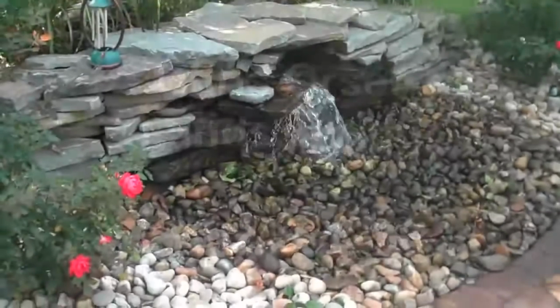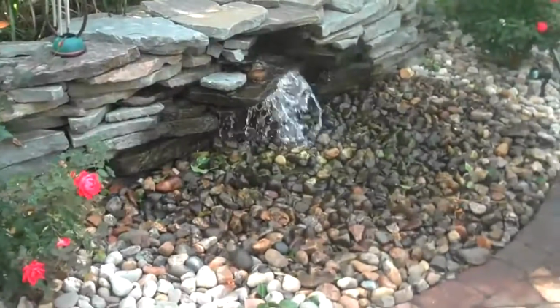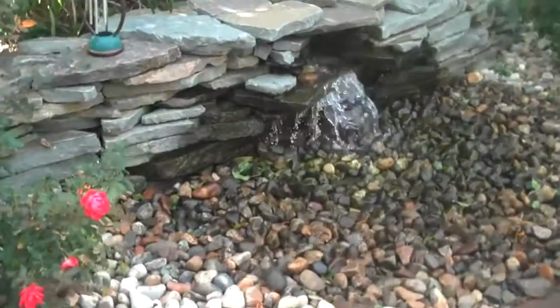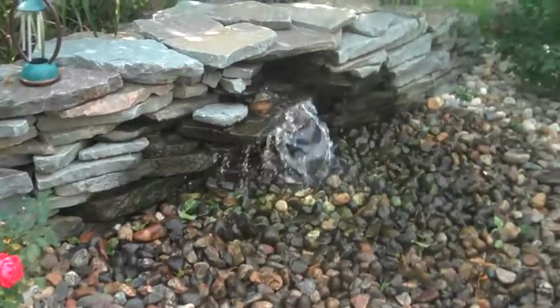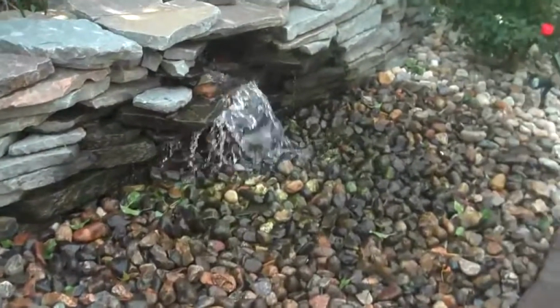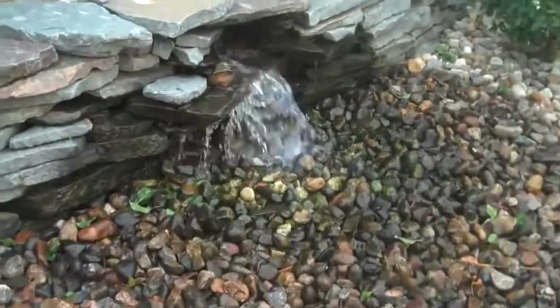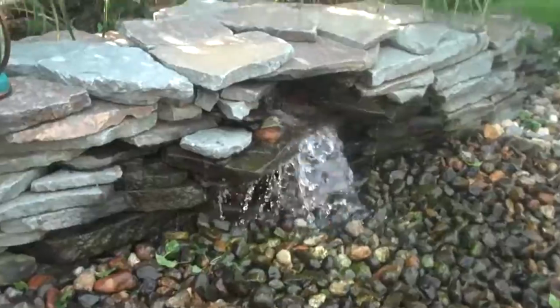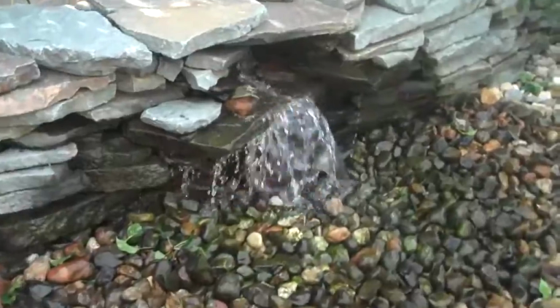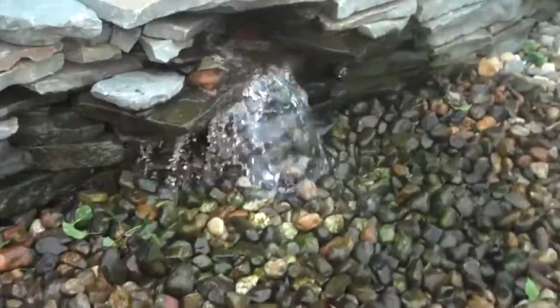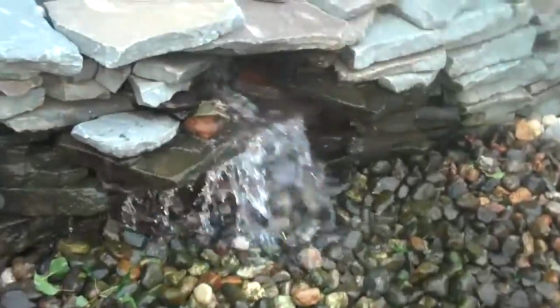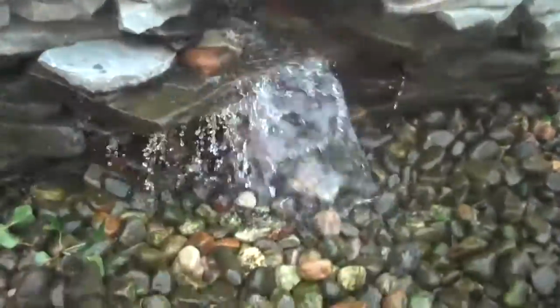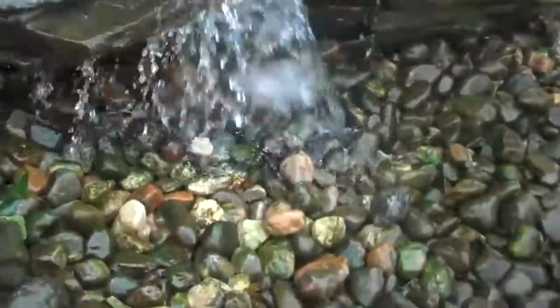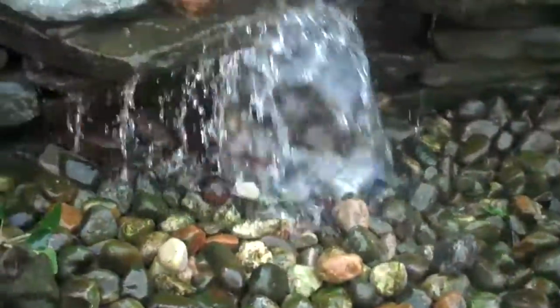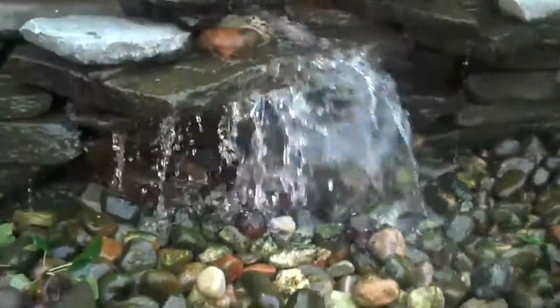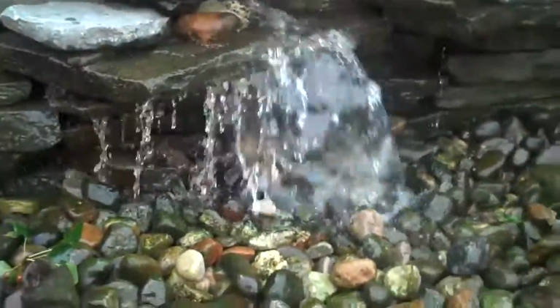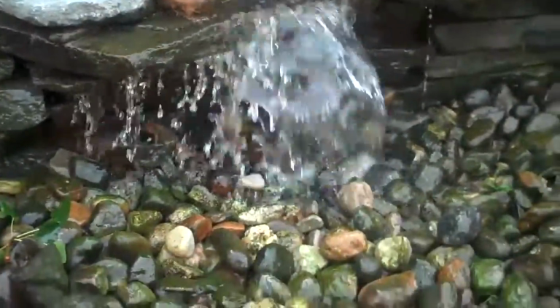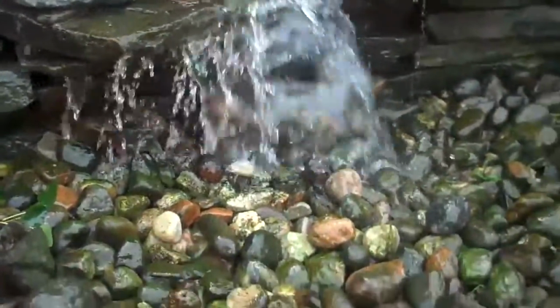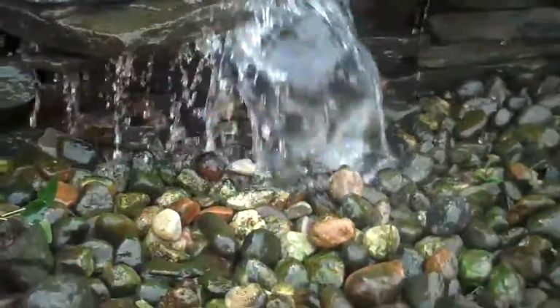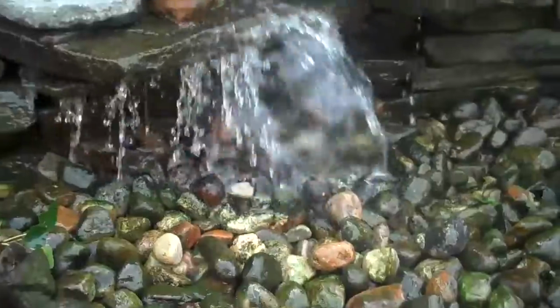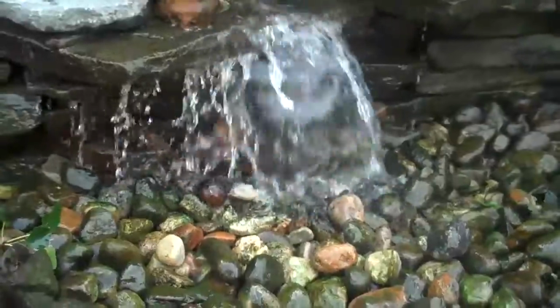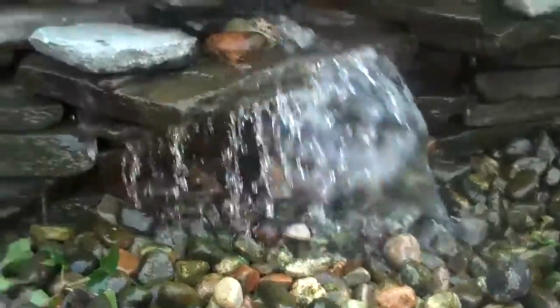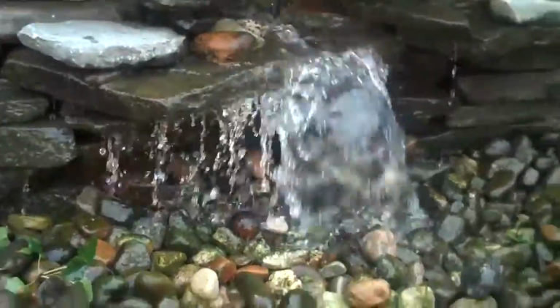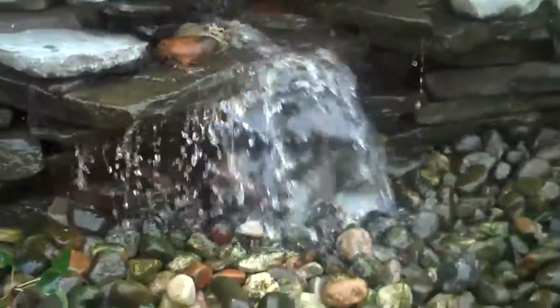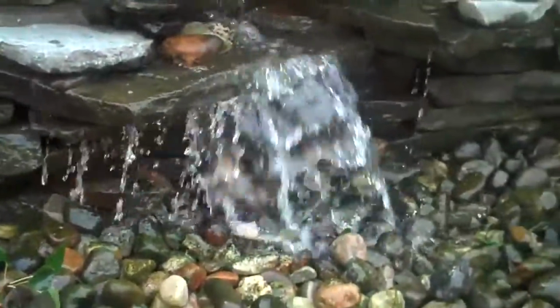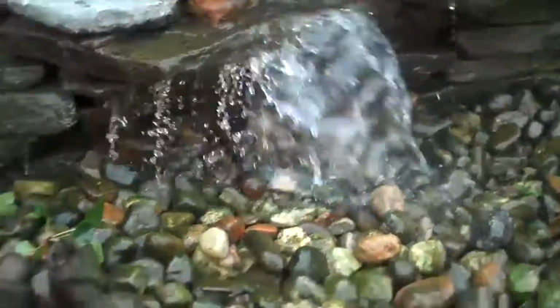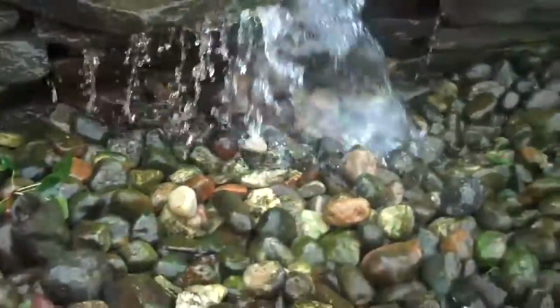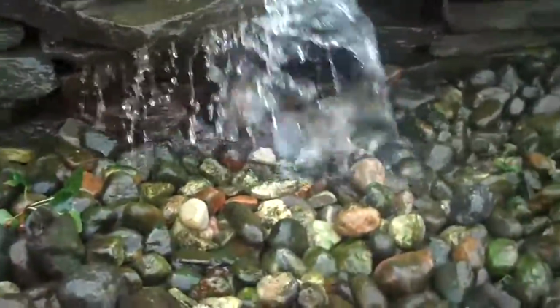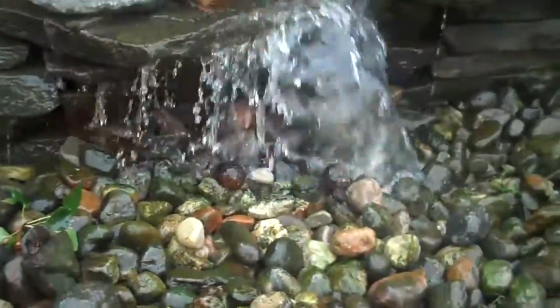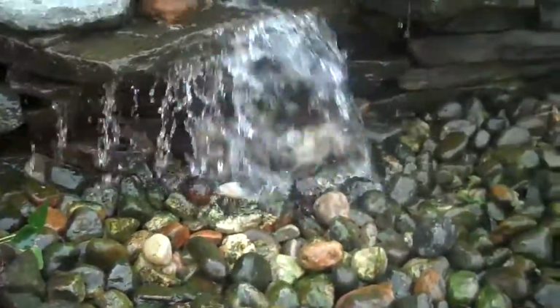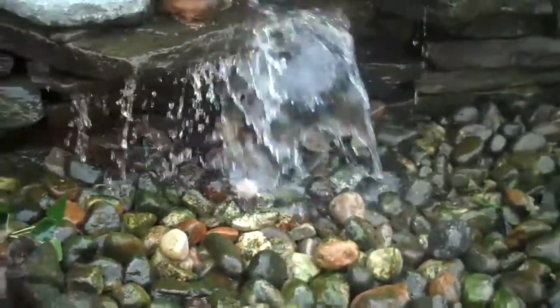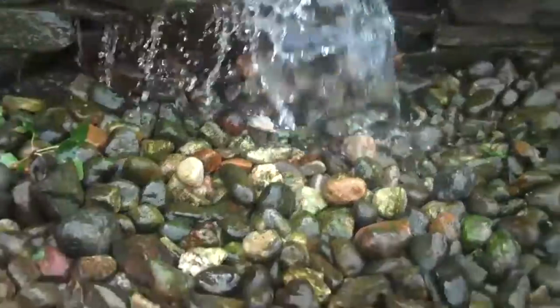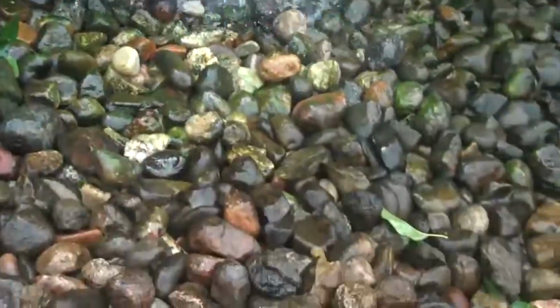Chris Orser Landscaping. This here is a pondless waterfall. It's relatively new to the market and it's a great new way to add a water feature to your house where space is limited. It's also very cost effective to put in.